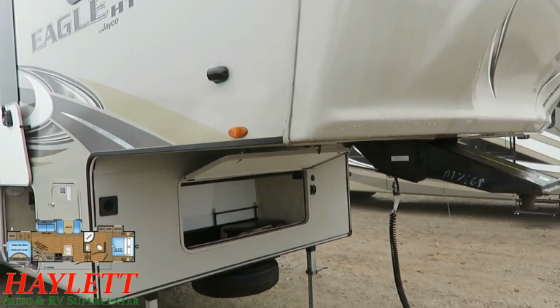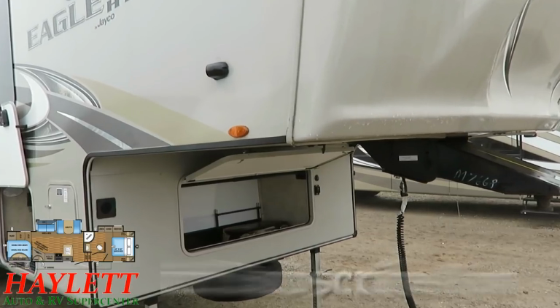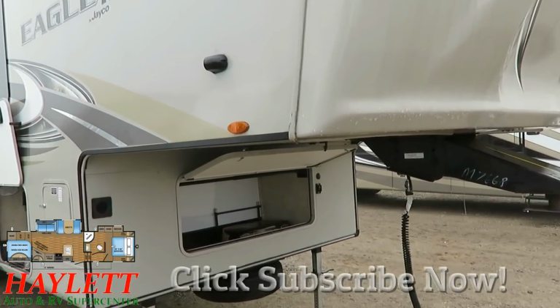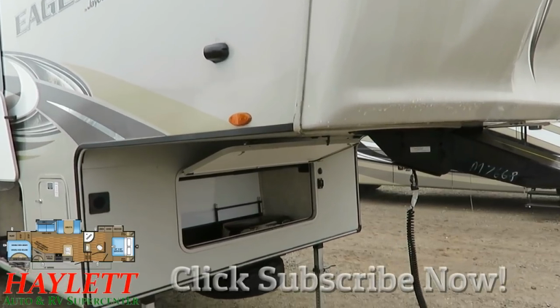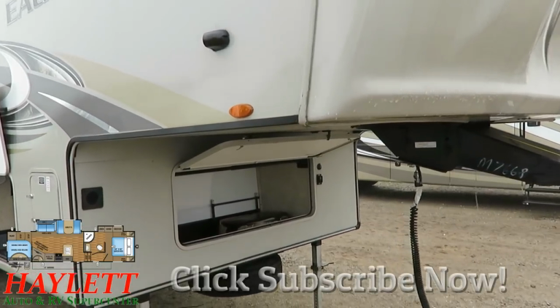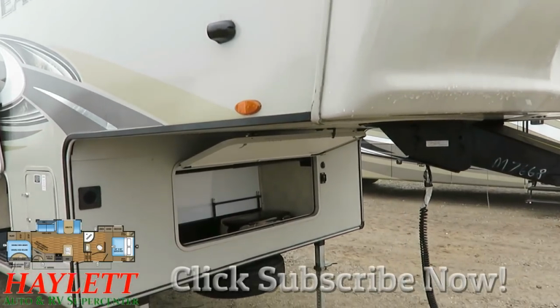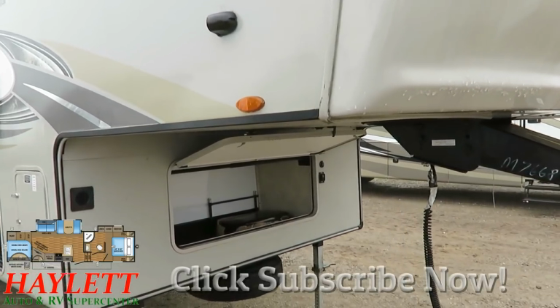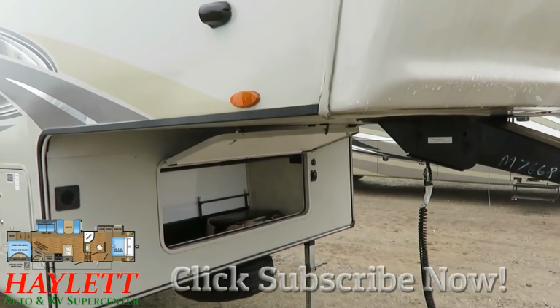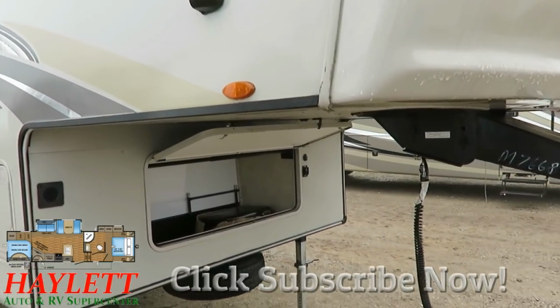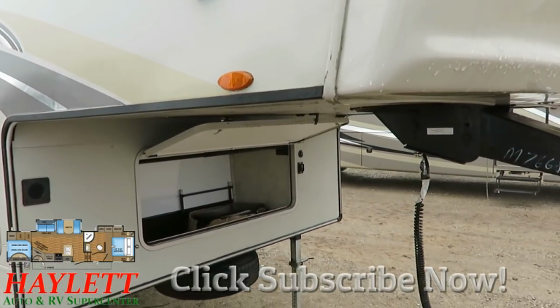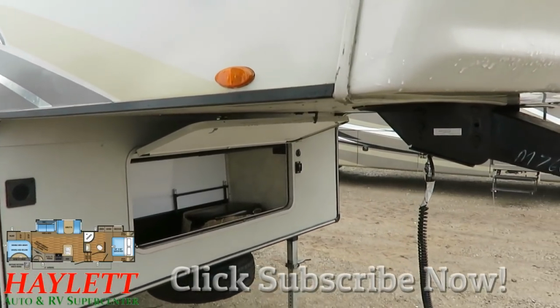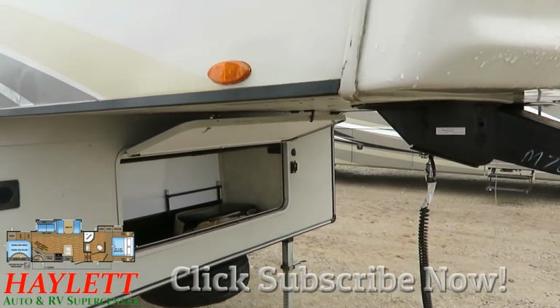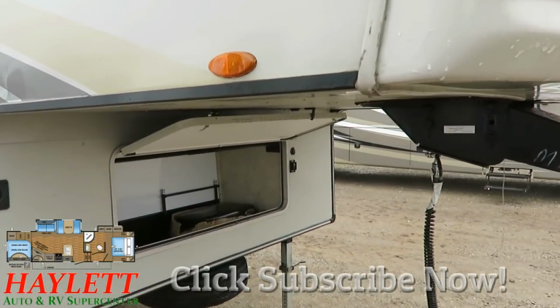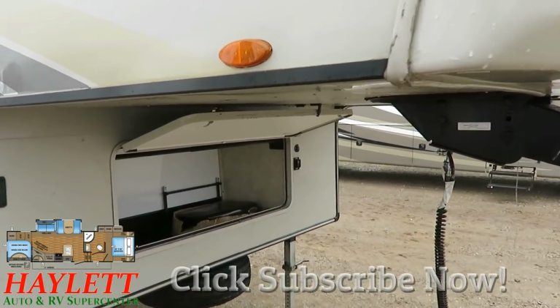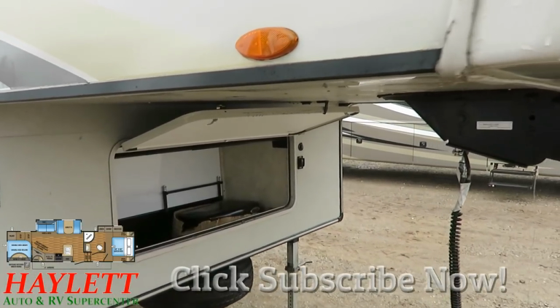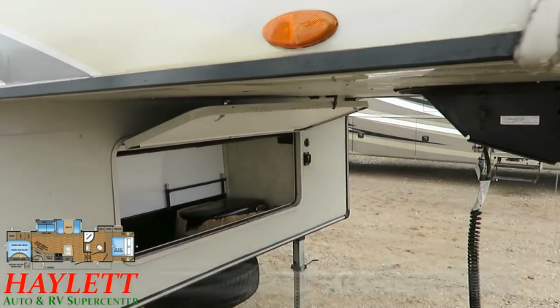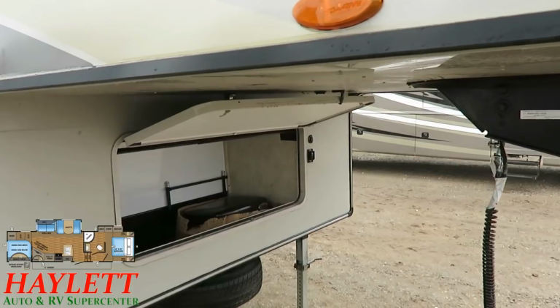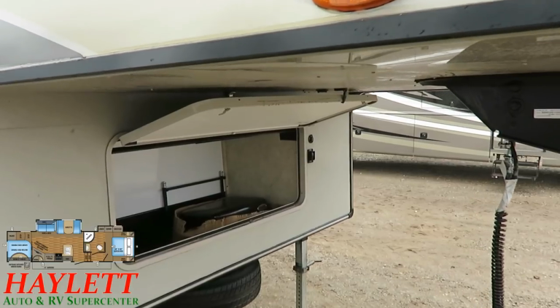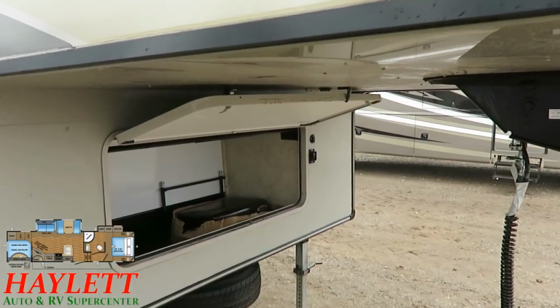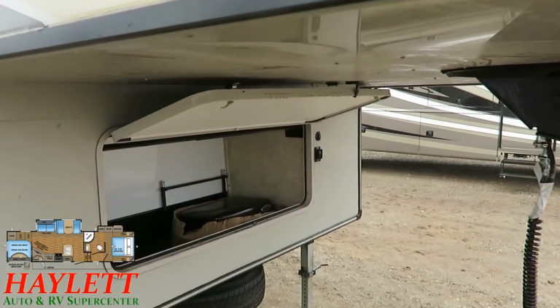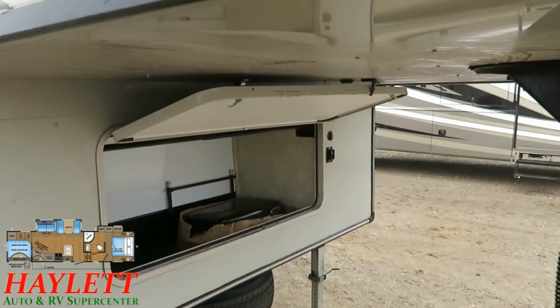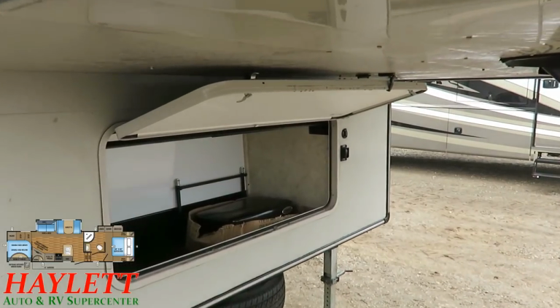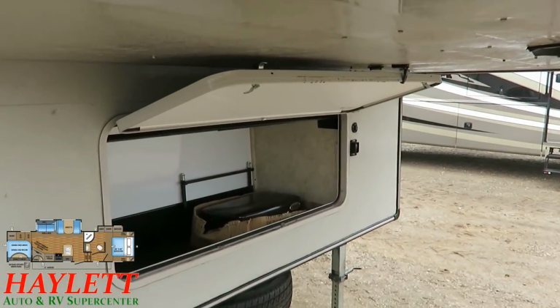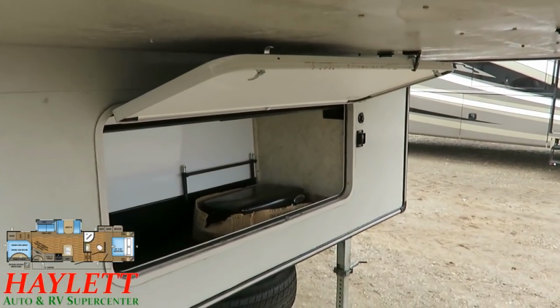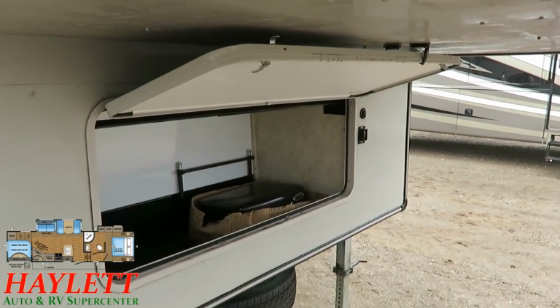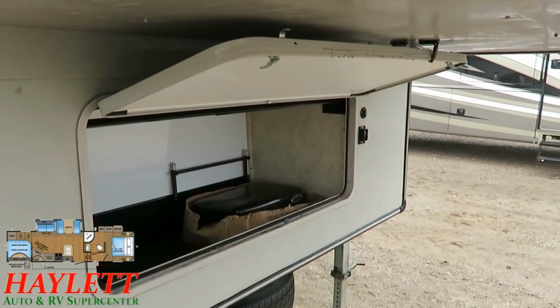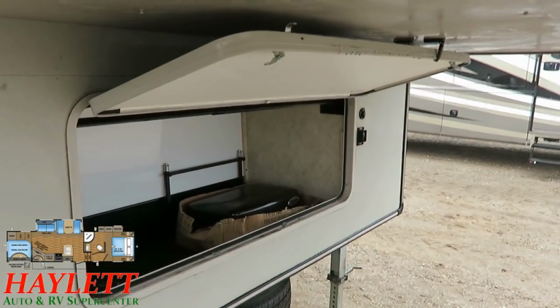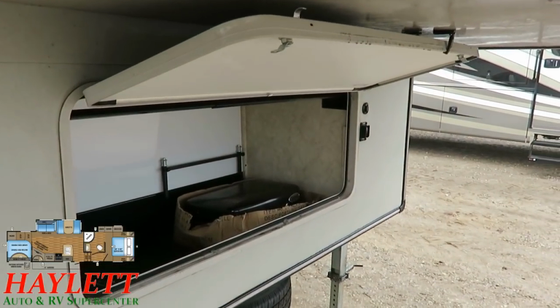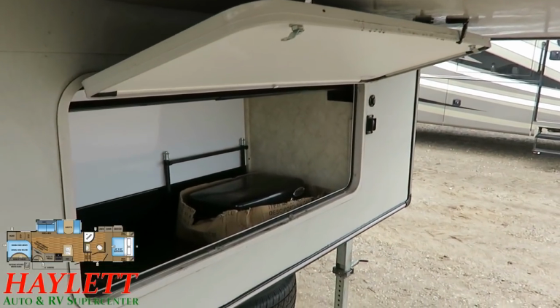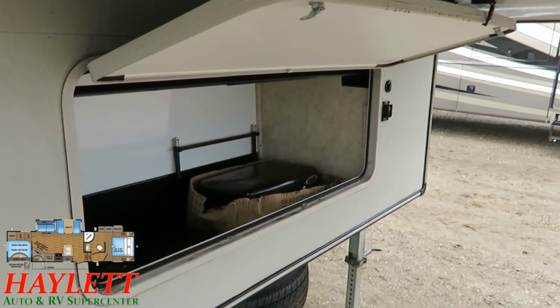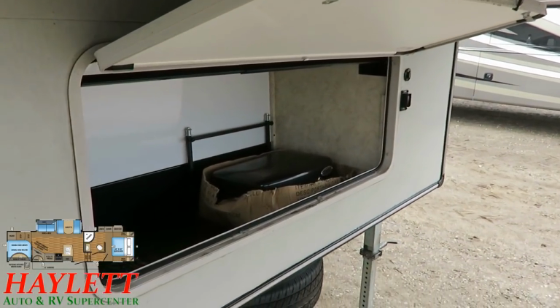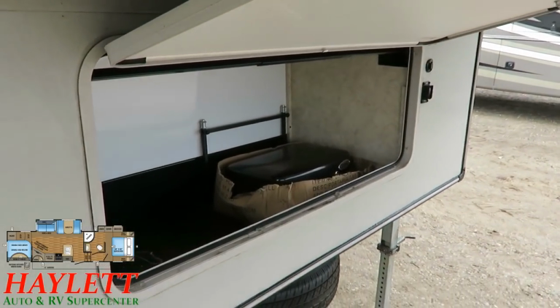The previous owners thought that their adult children and grandkids would come along with them, and after a couple years of that really just not being the case, they decided to swap it out for a bigger triple slide couples rig. However, along the way they did not neglect this RV.